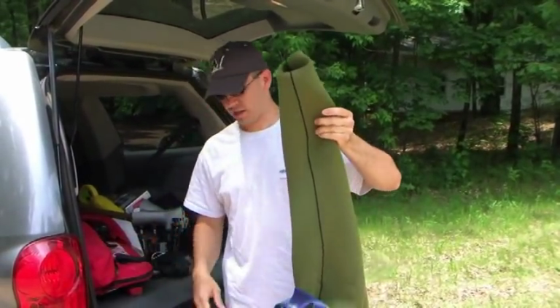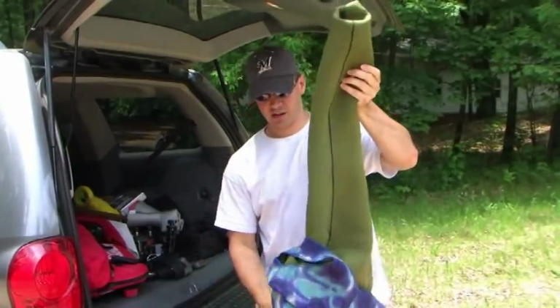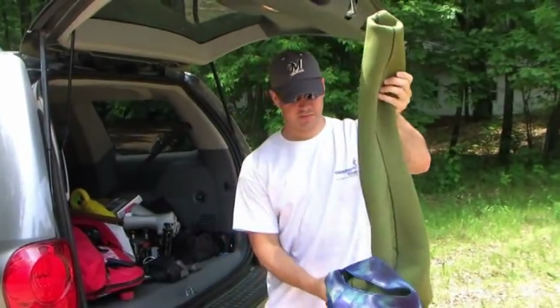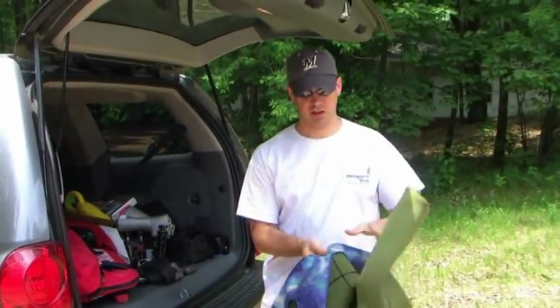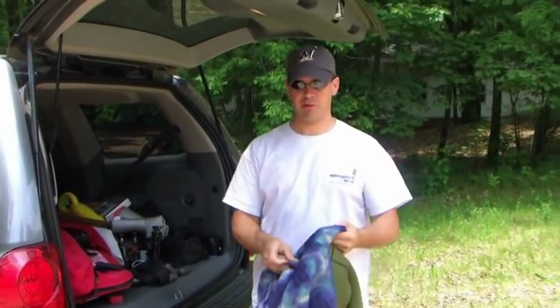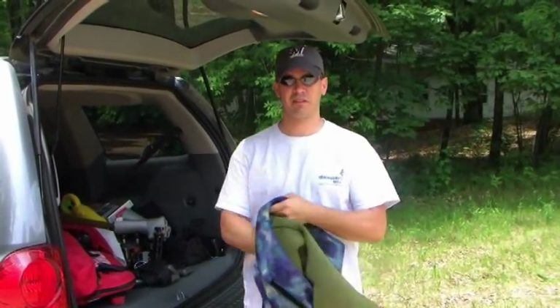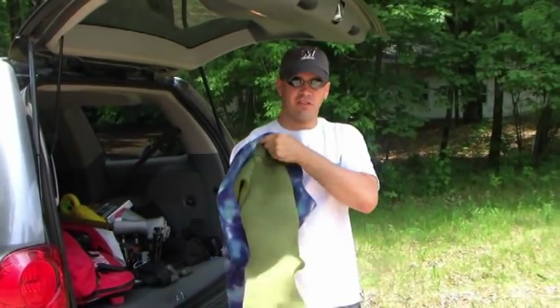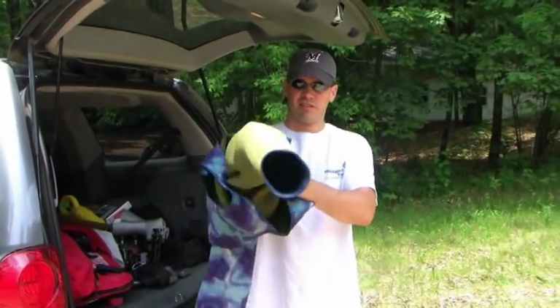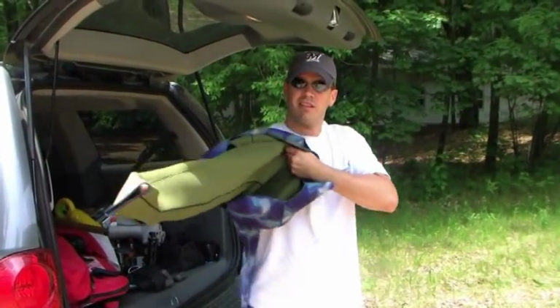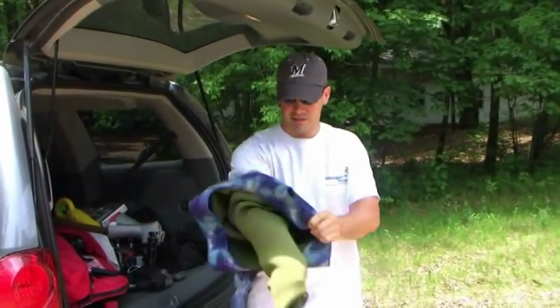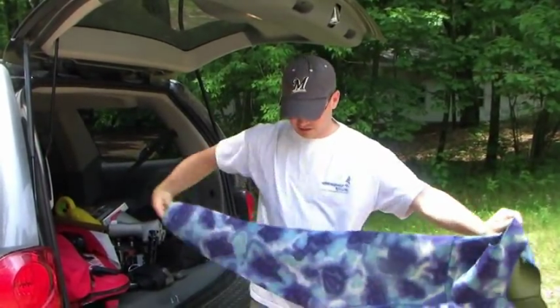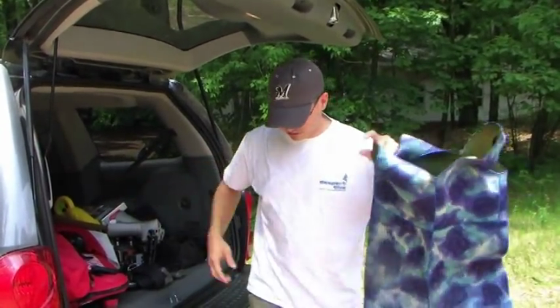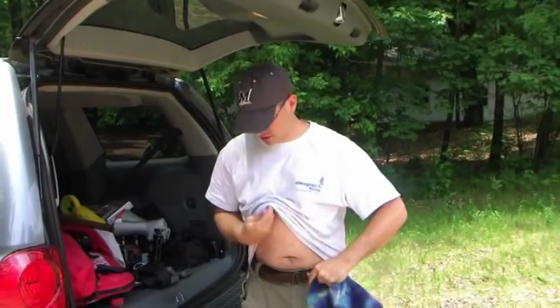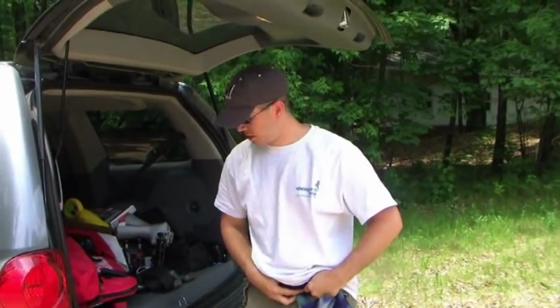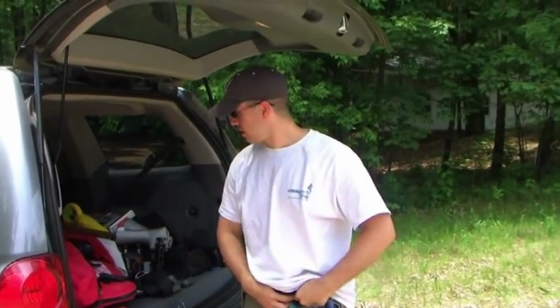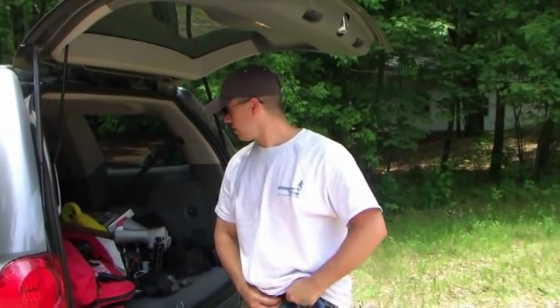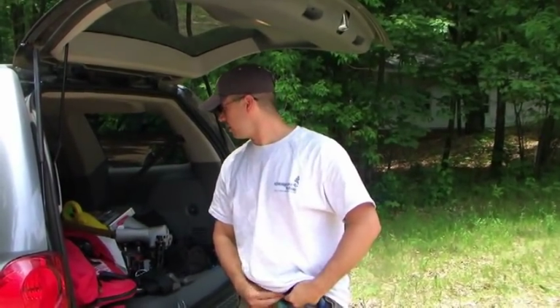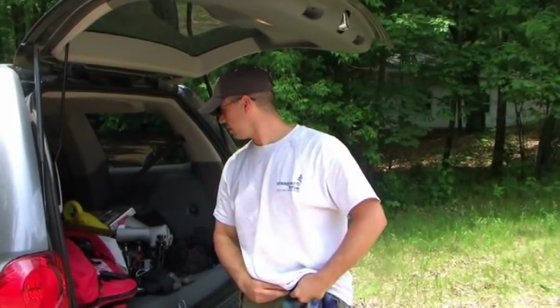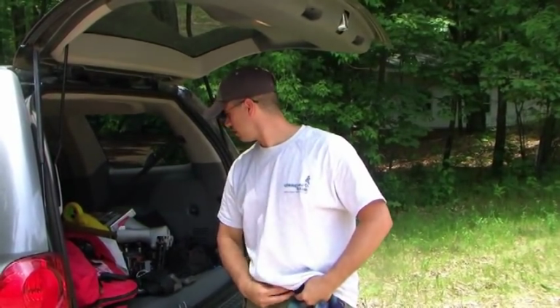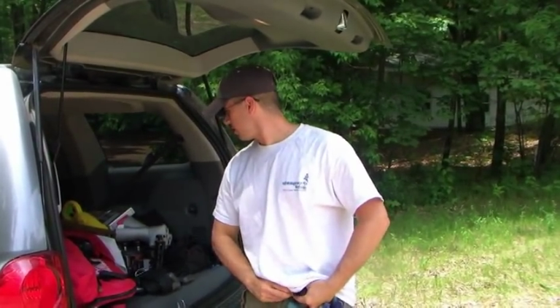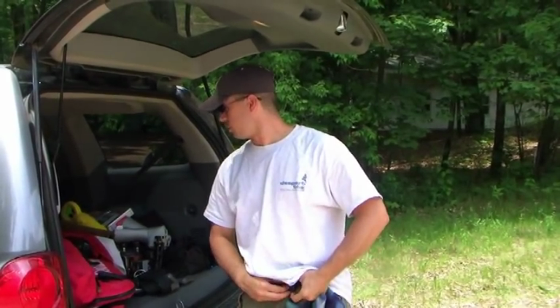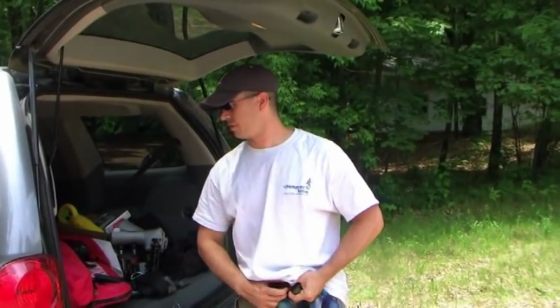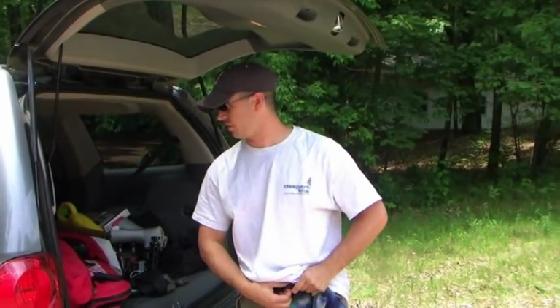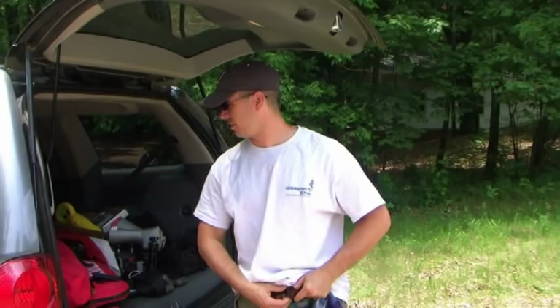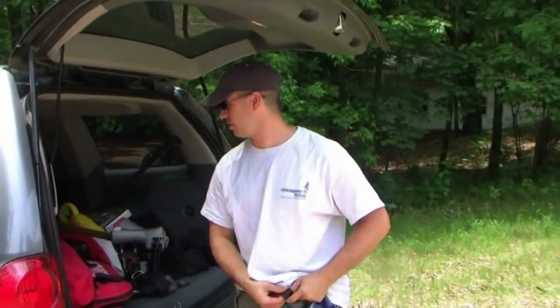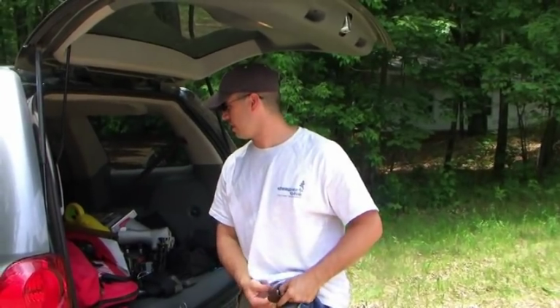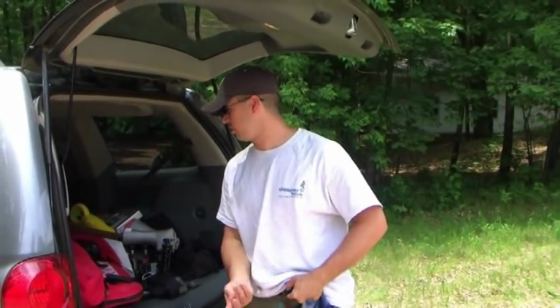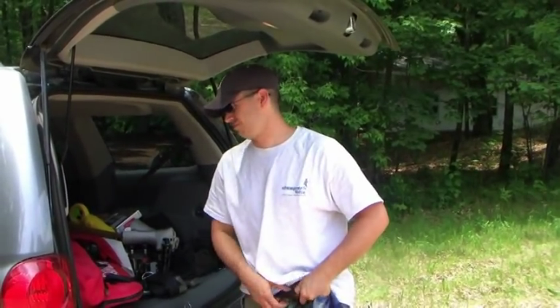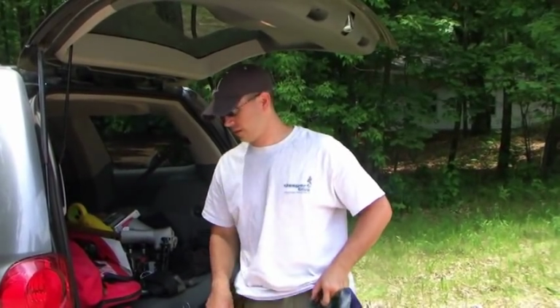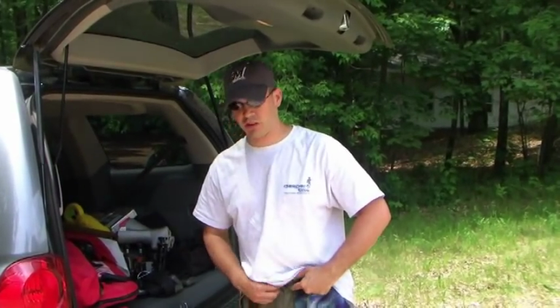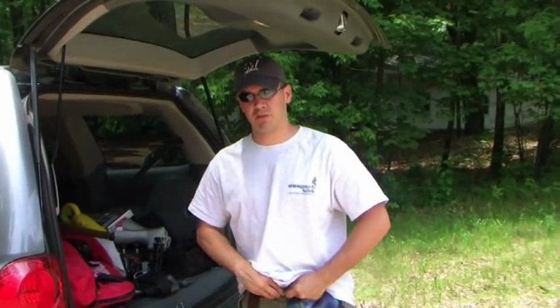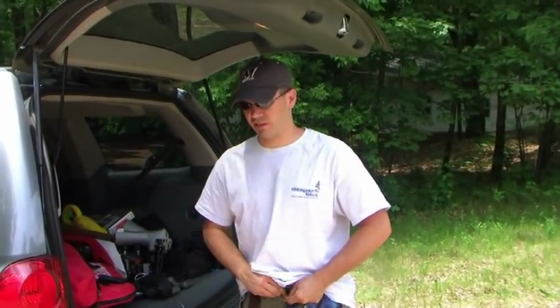I usually put my bottoms on first. You want to spray everything — your socks, your top, your gloves if they're open cell.